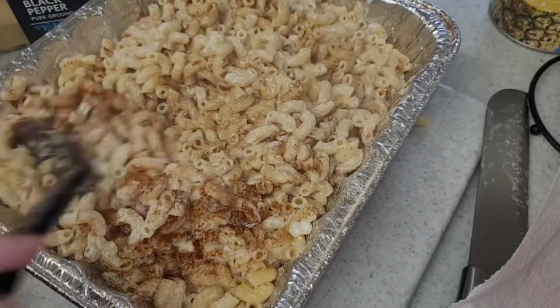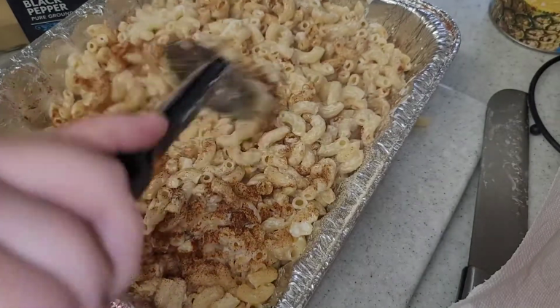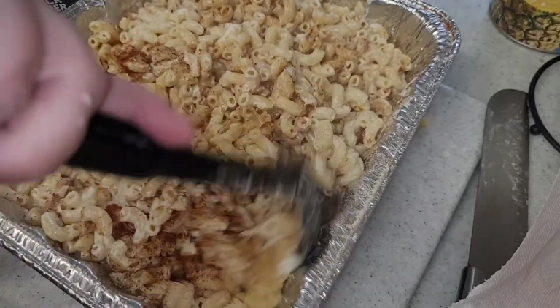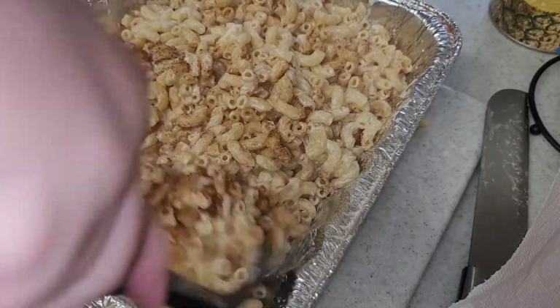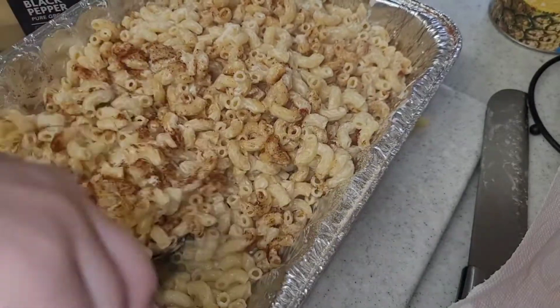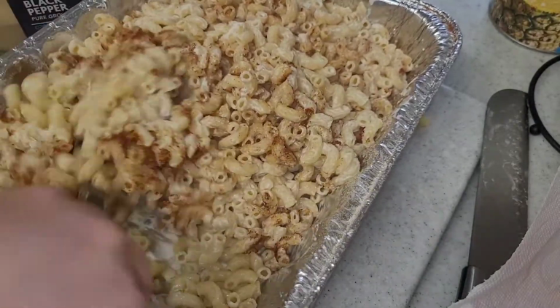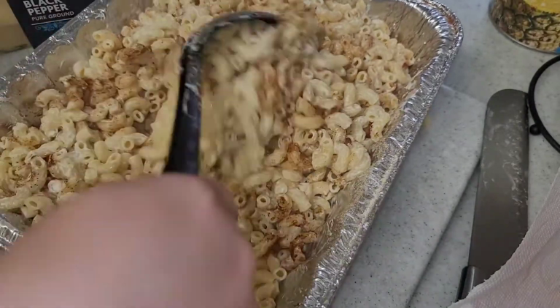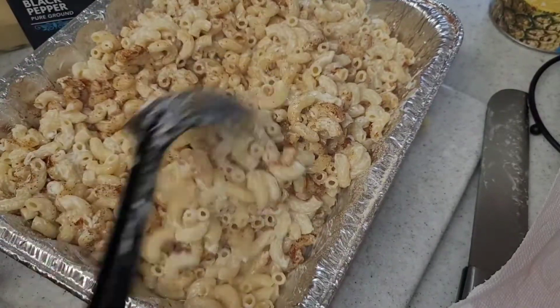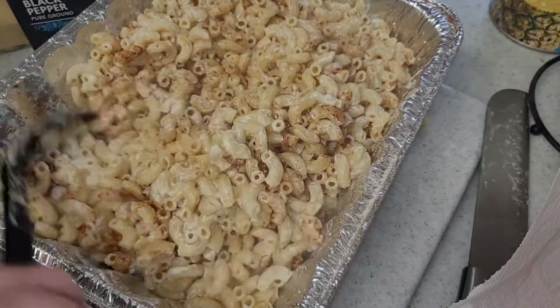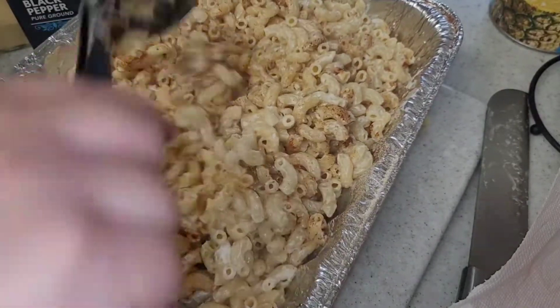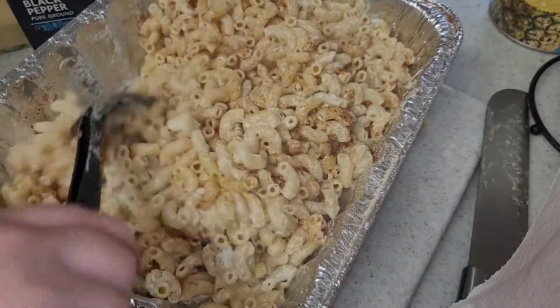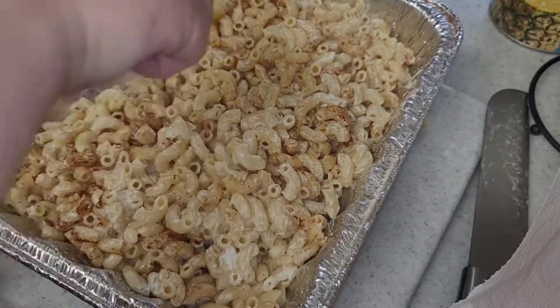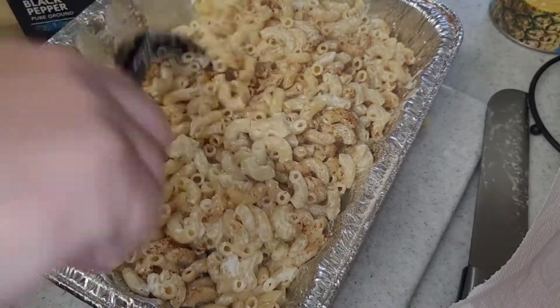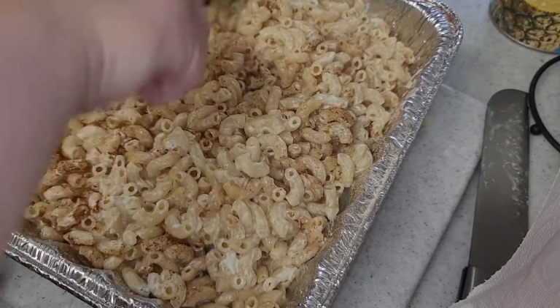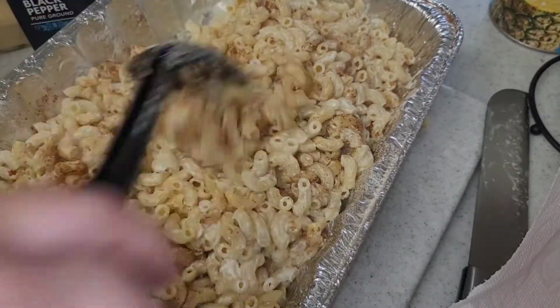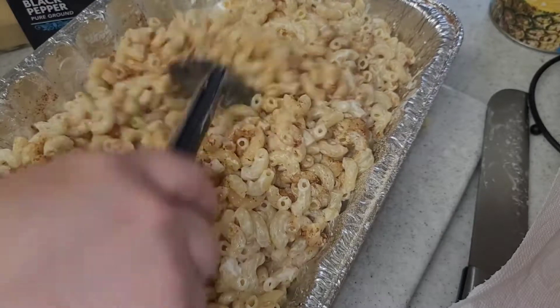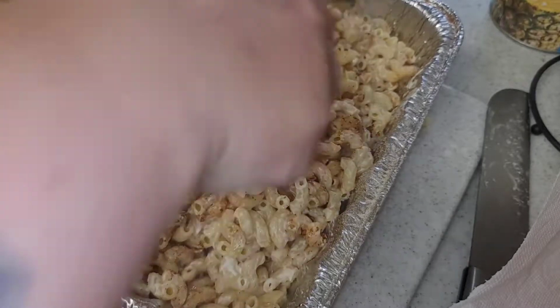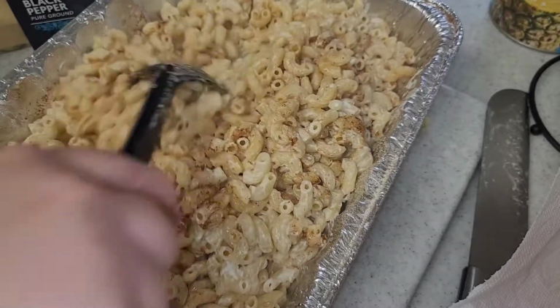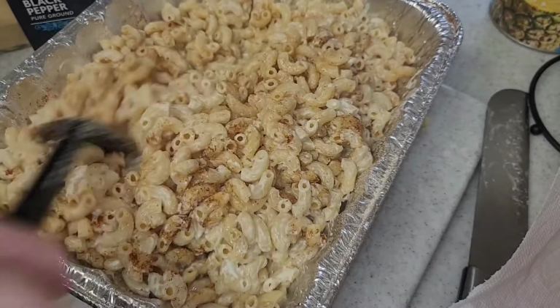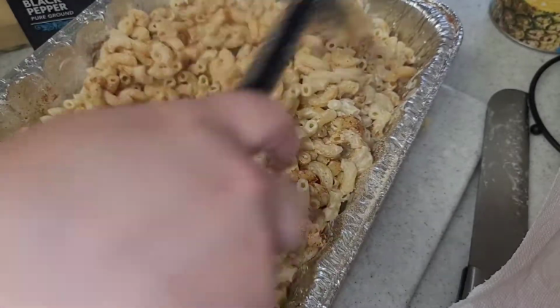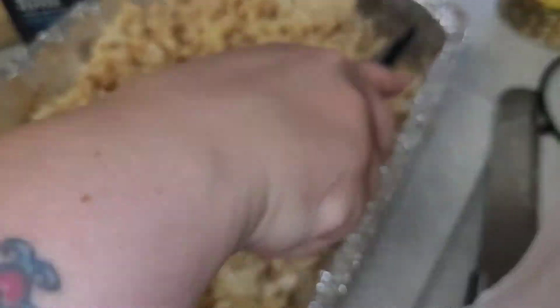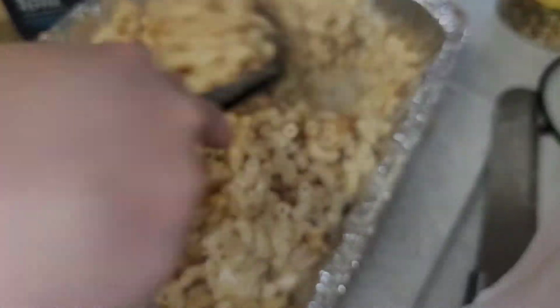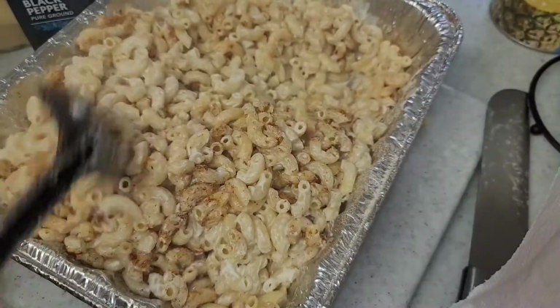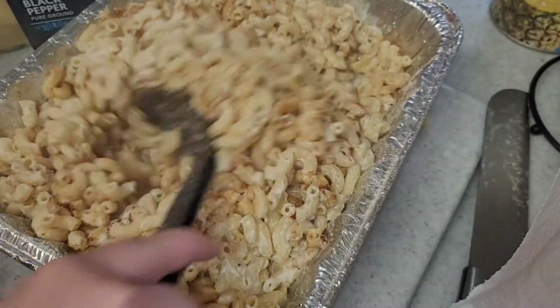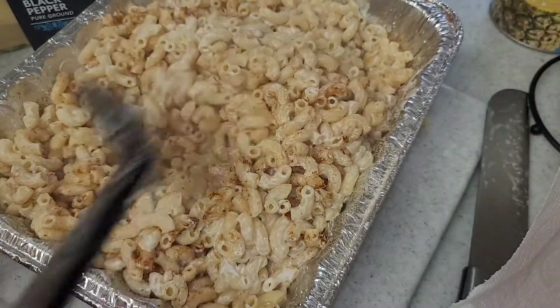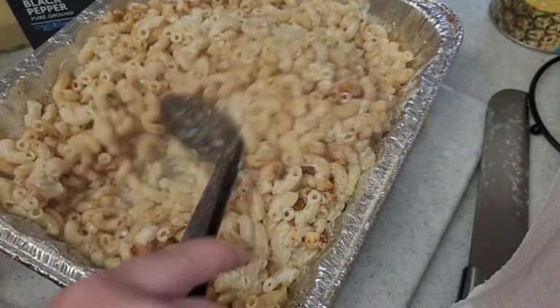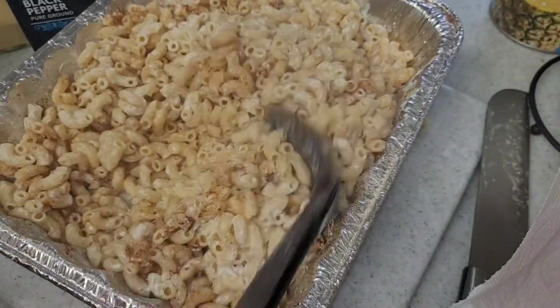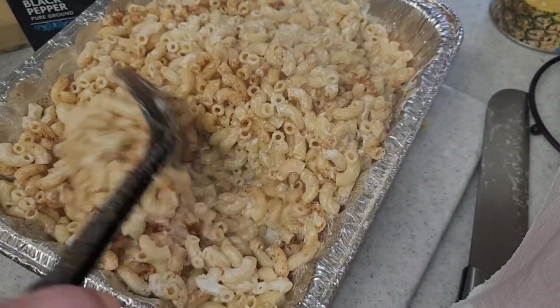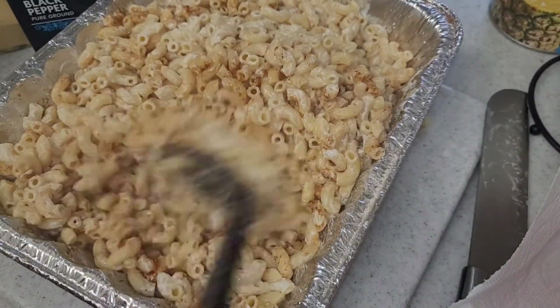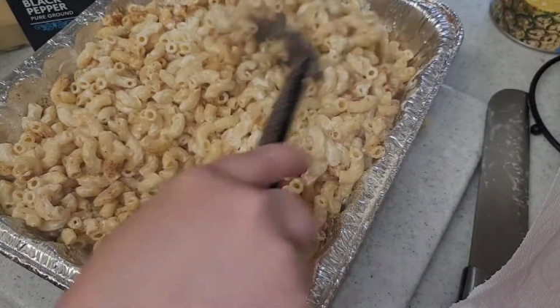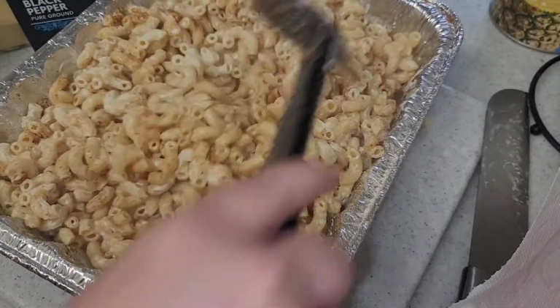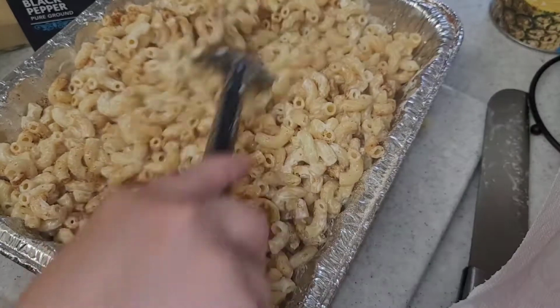This is where you'll taste it to see if you want to add any more. For me, that was good — I probably did about one to two tablespoons of each.